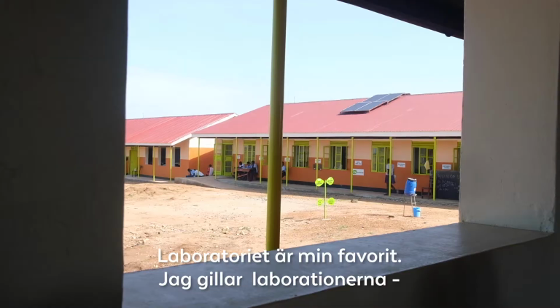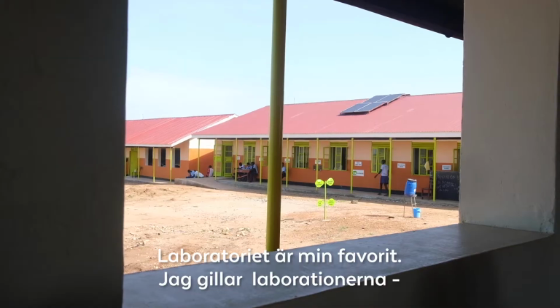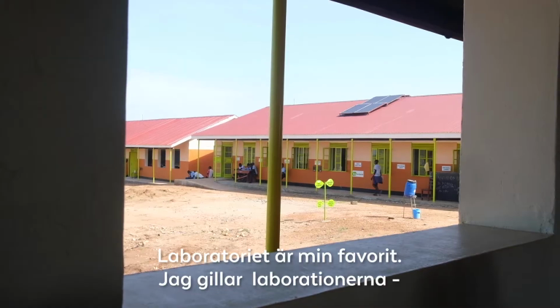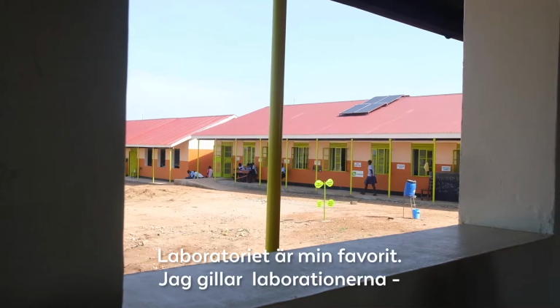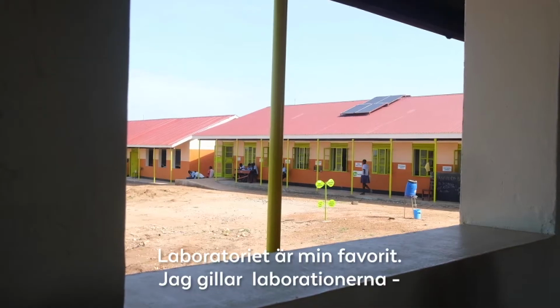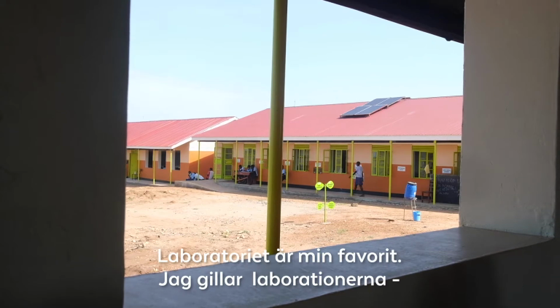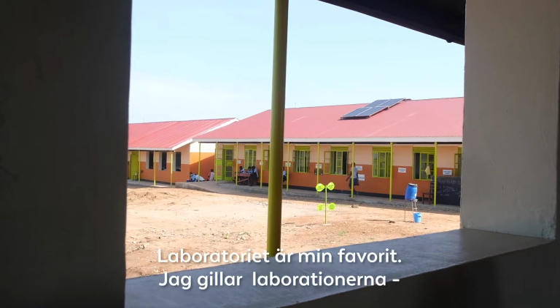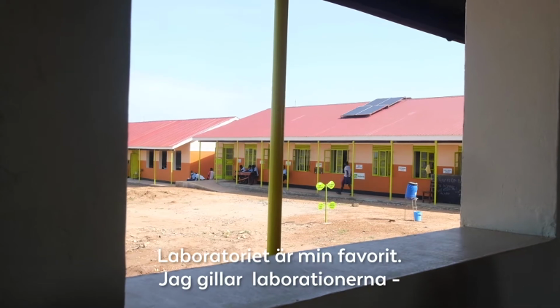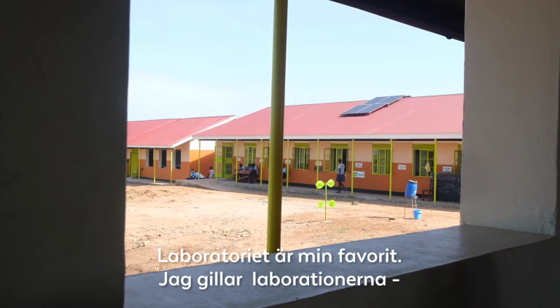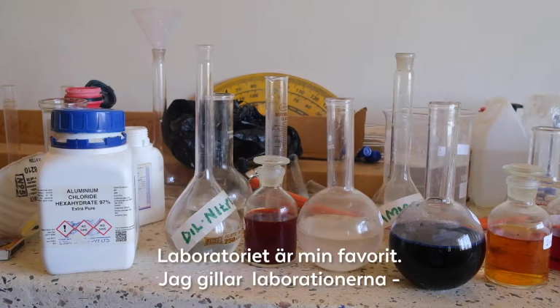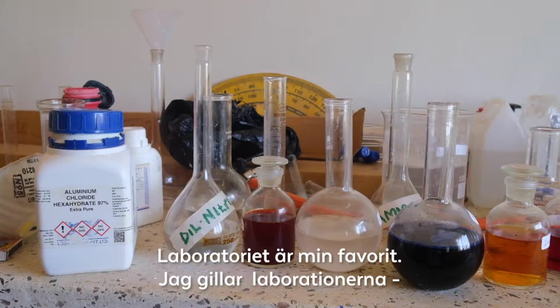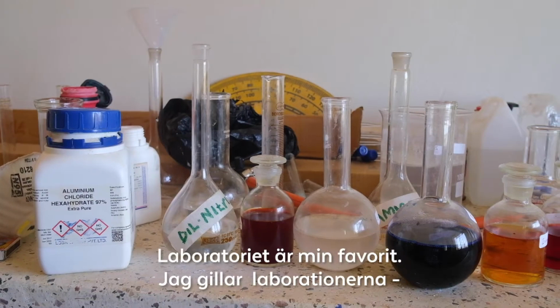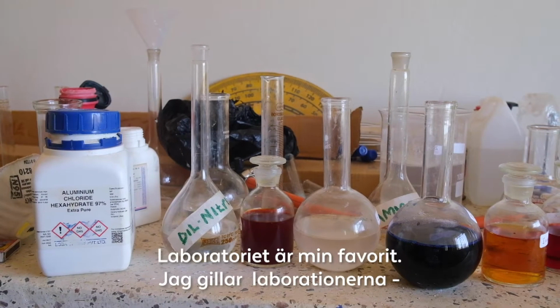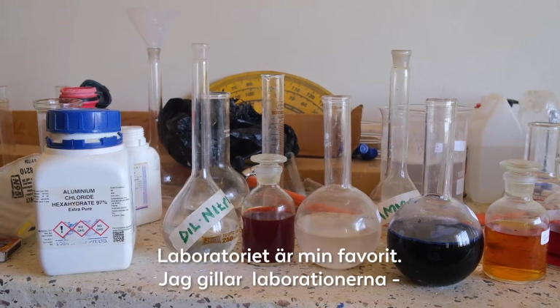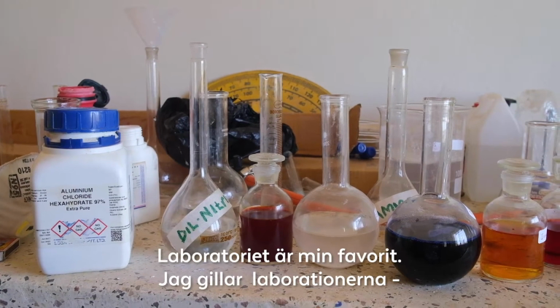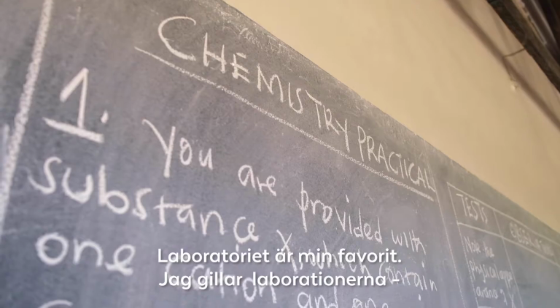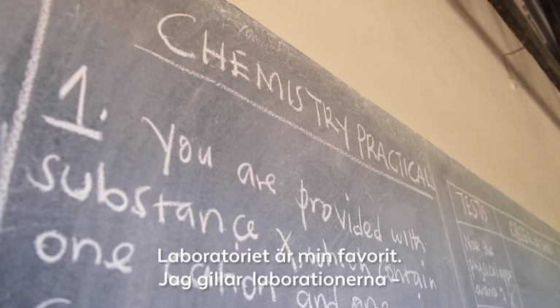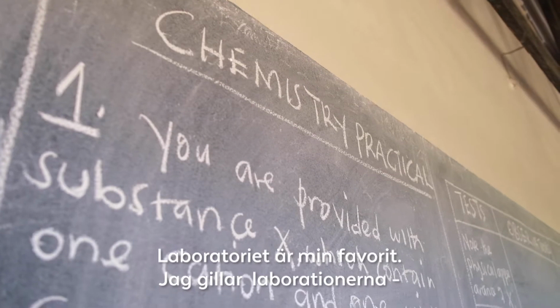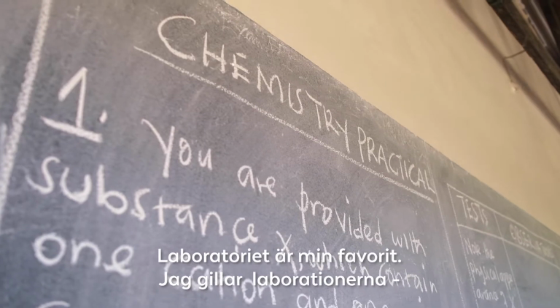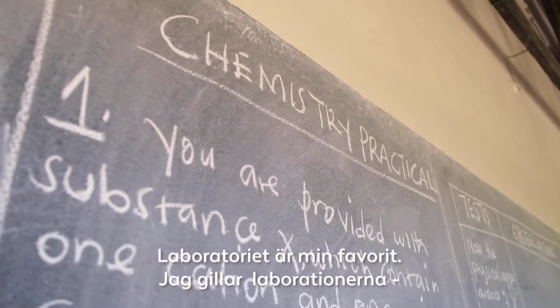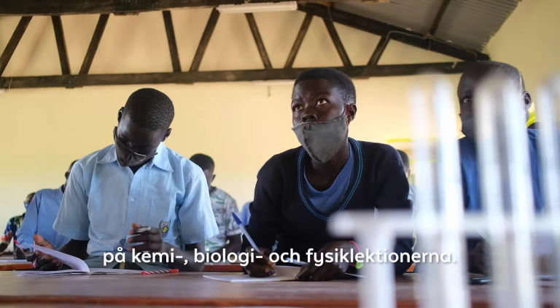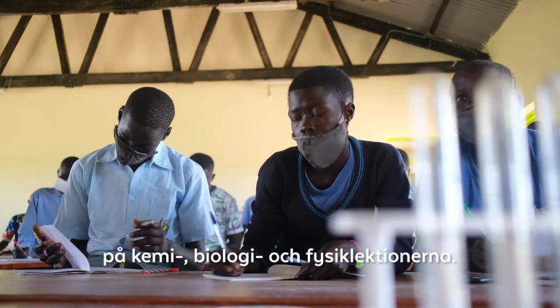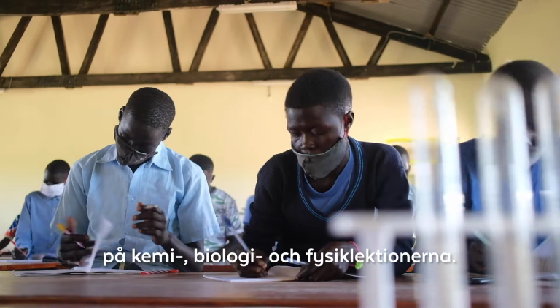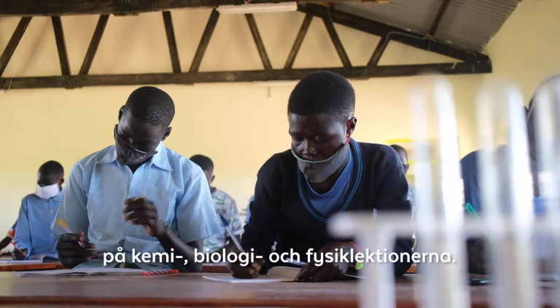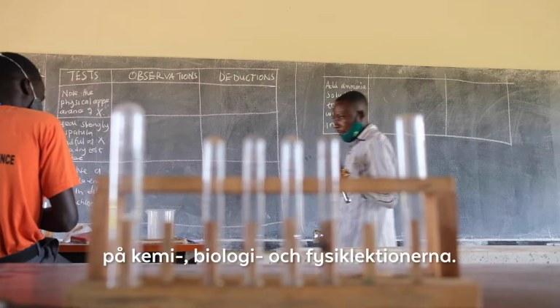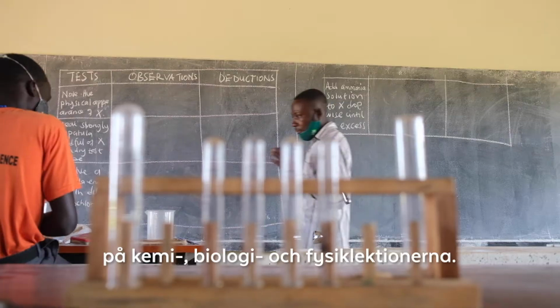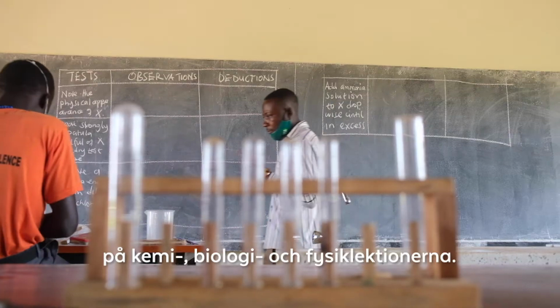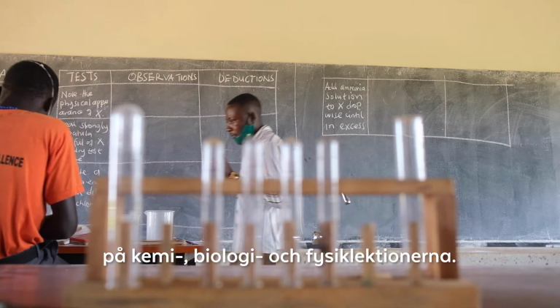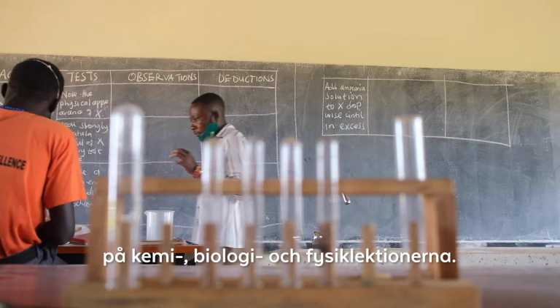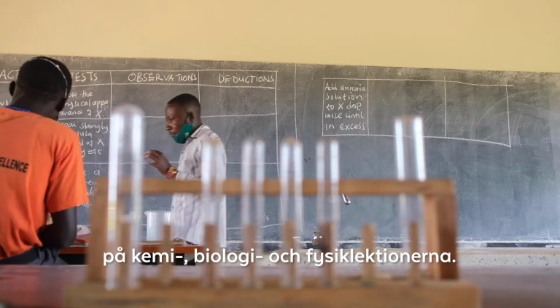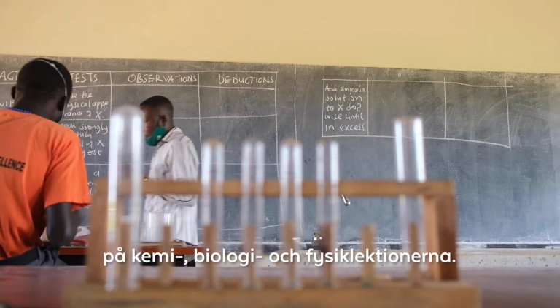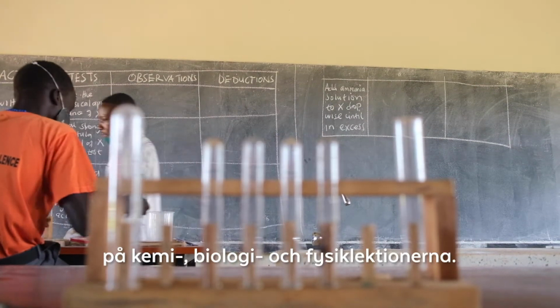My favorite part is this laboratory. I enjoy being in the laboratory for practicals in subjects like chemistry, biology, and physics.